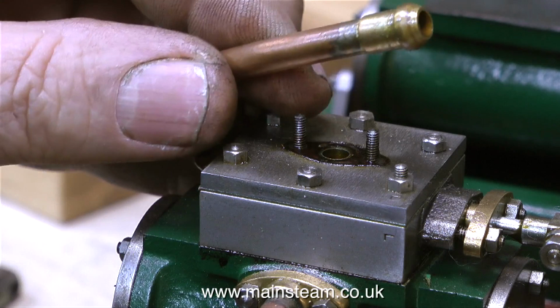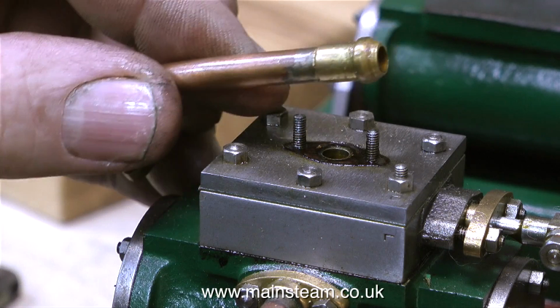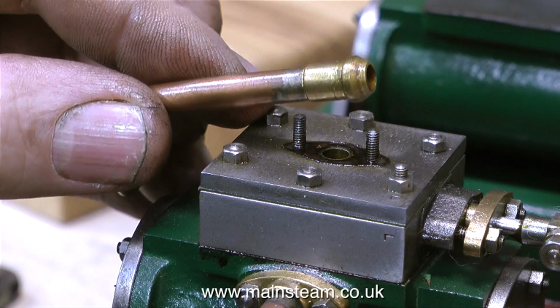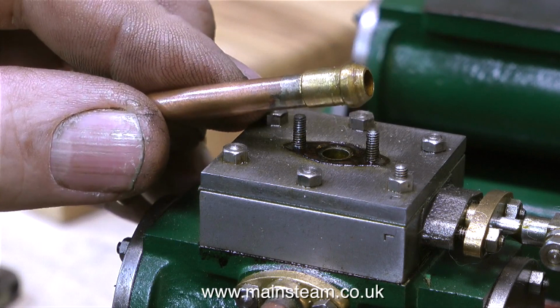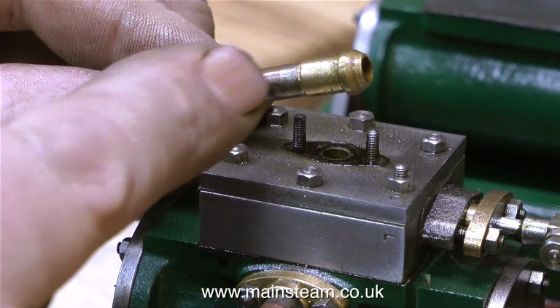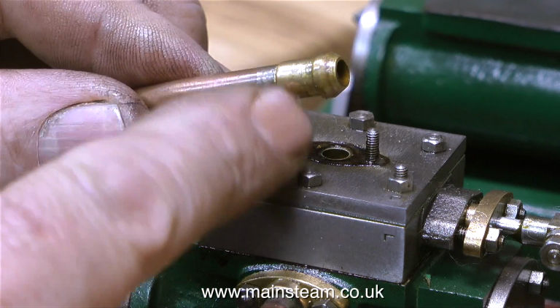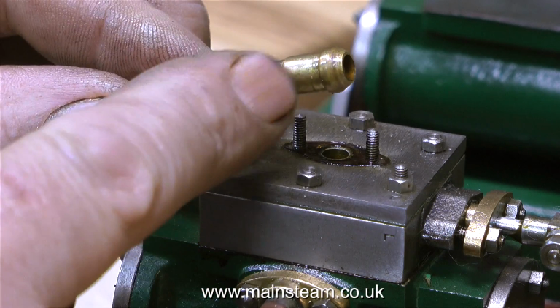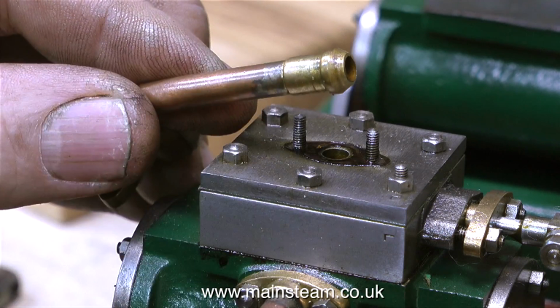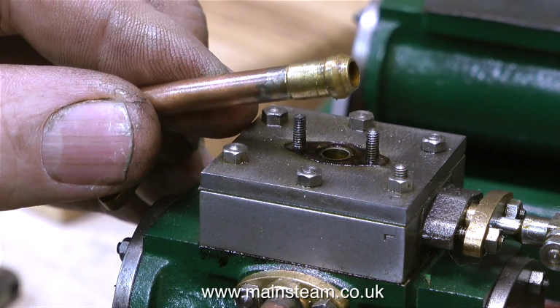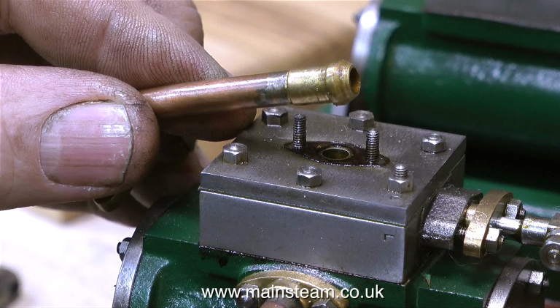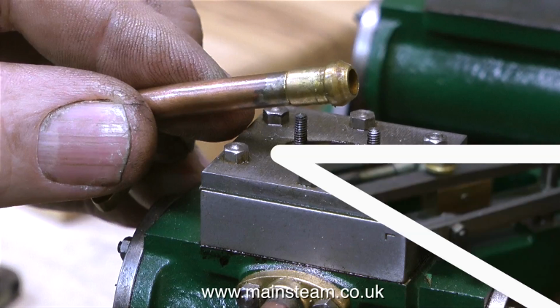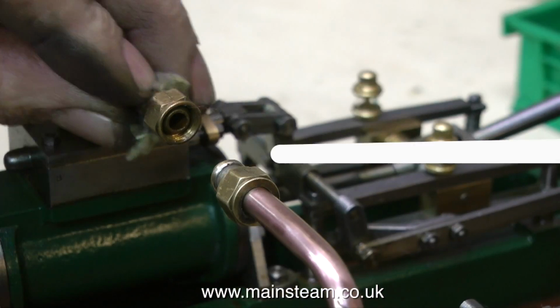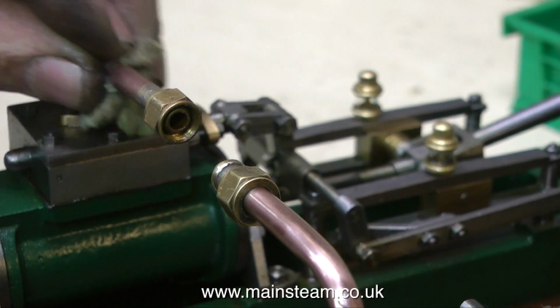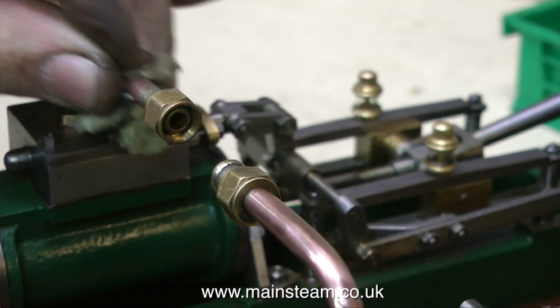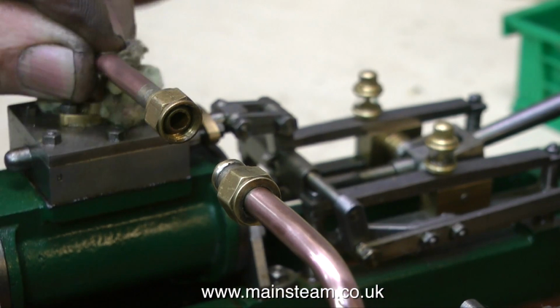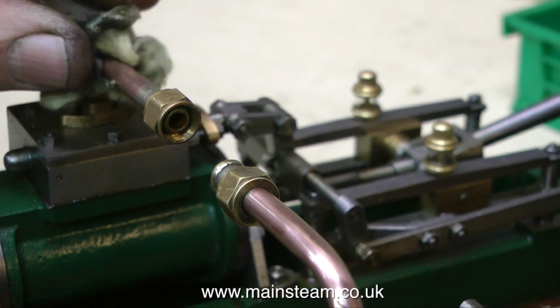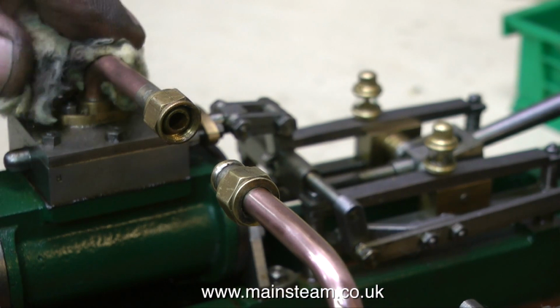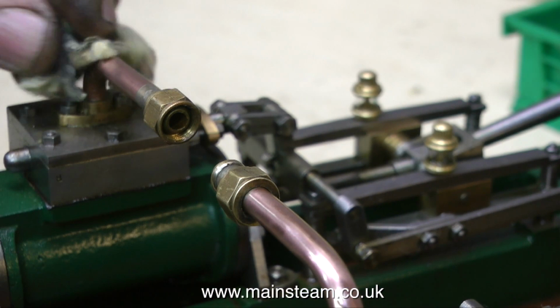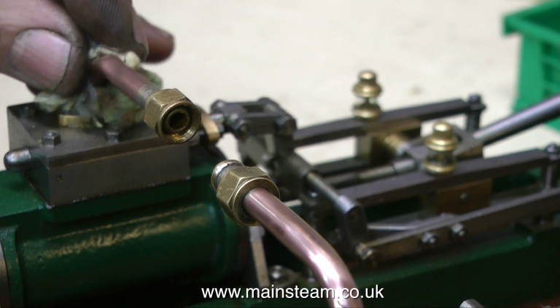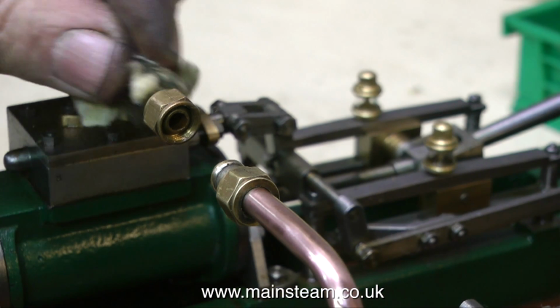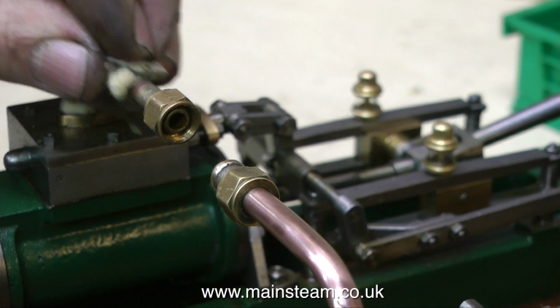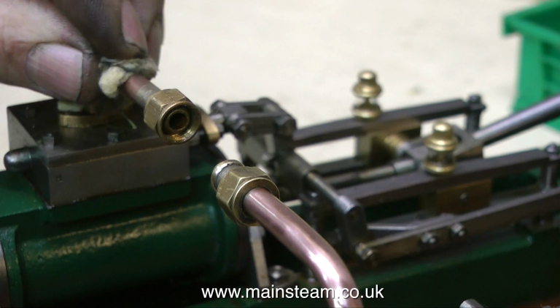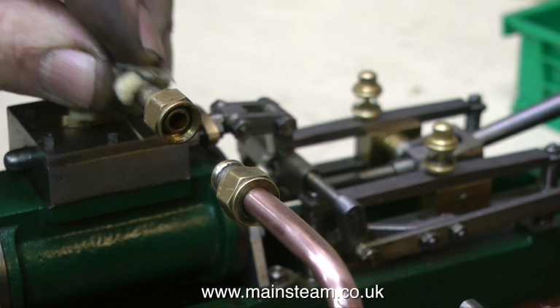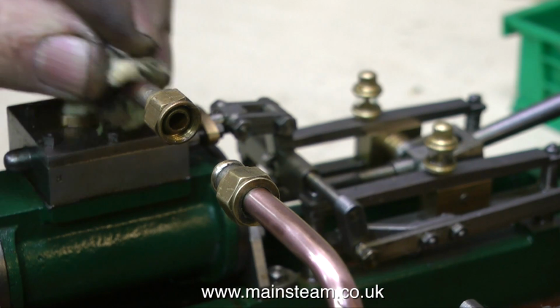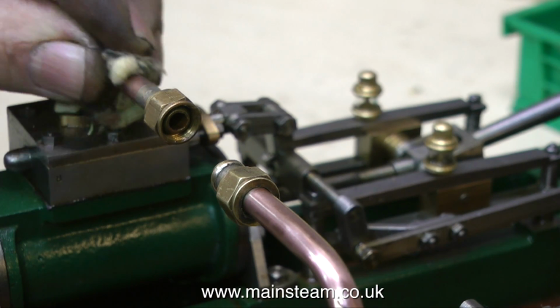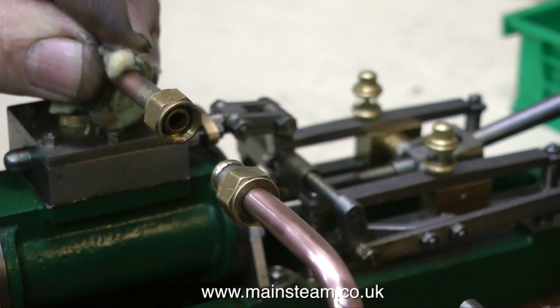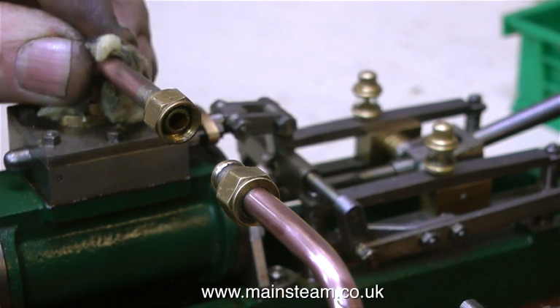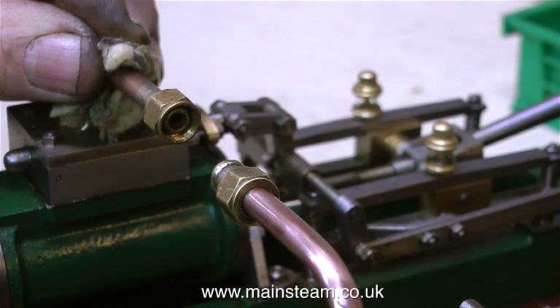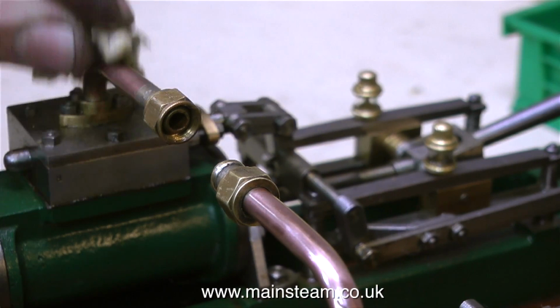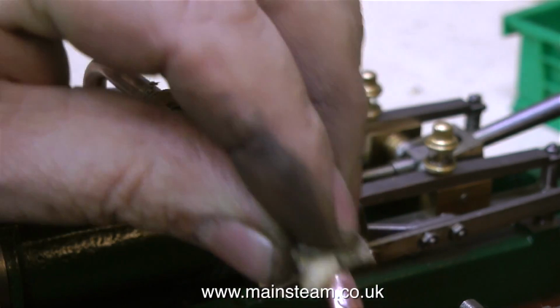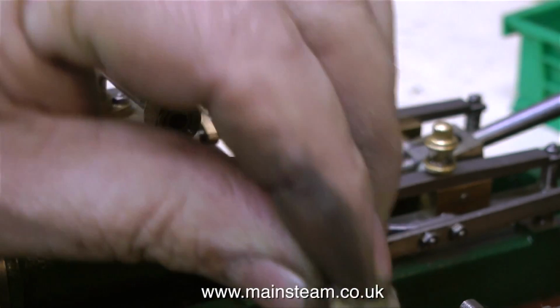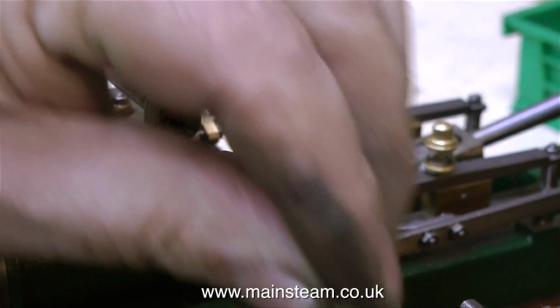And this is the problem. Even though the brass steam union is soldered onto the pipe, it leaks around the union. All I did was clean up the pipe, re-flux the part, and re-silver solder it. And now I don't think it's going to leak.